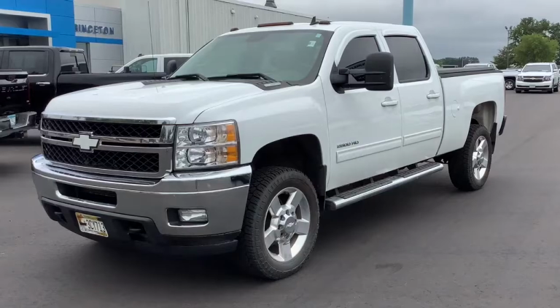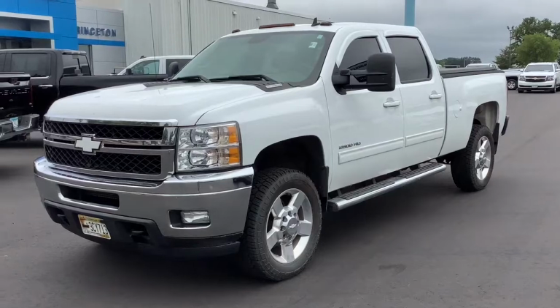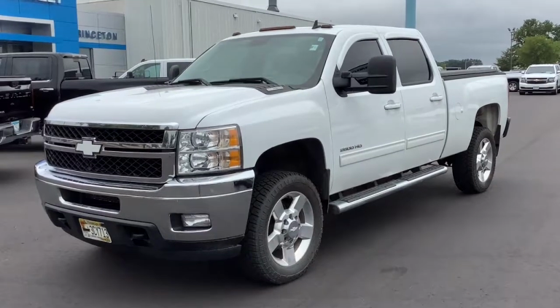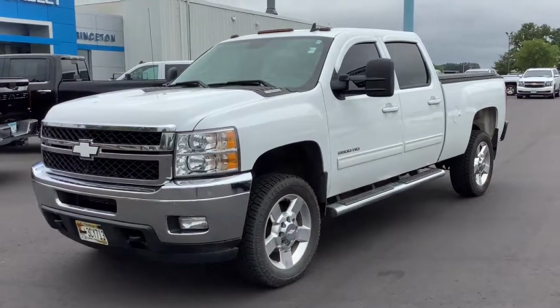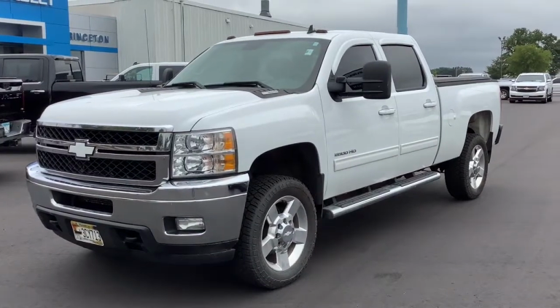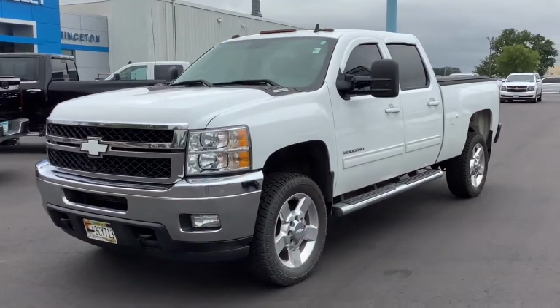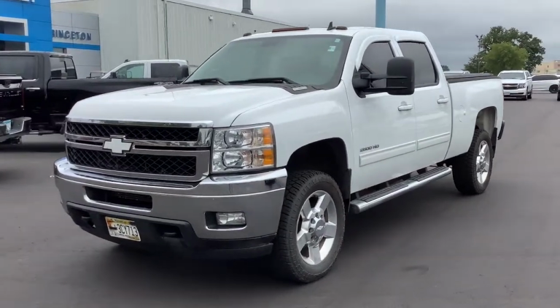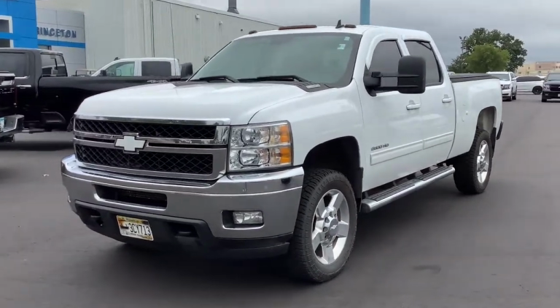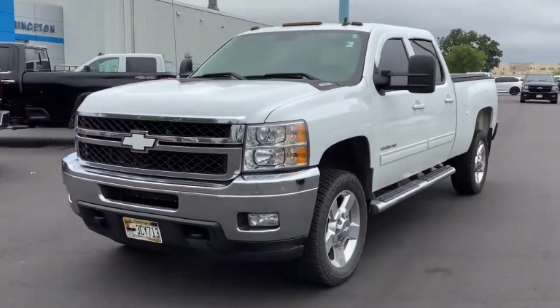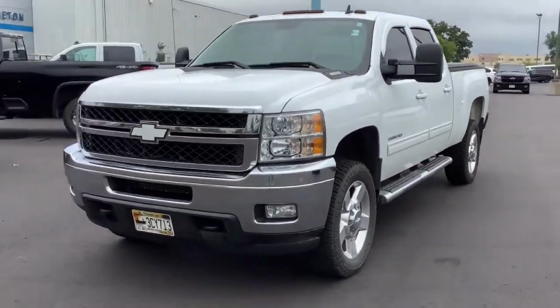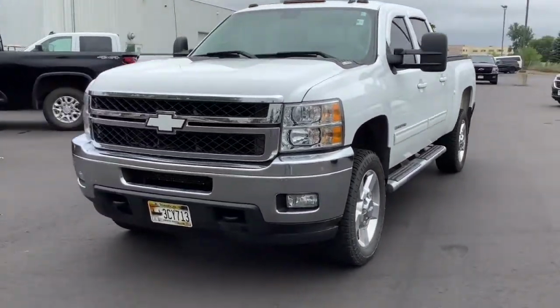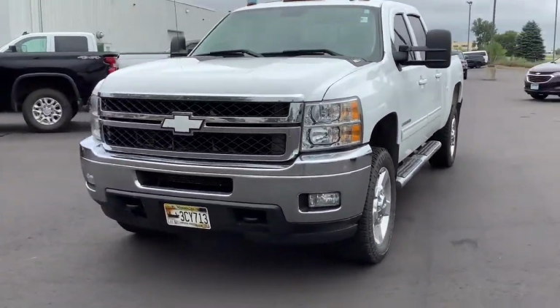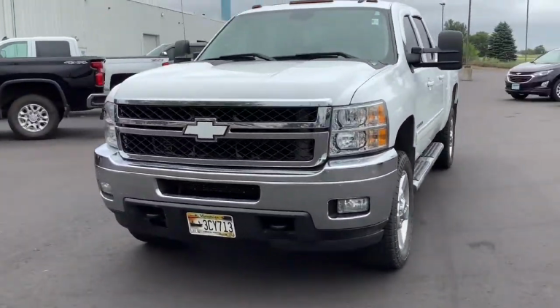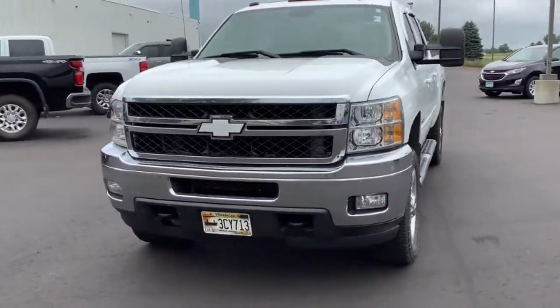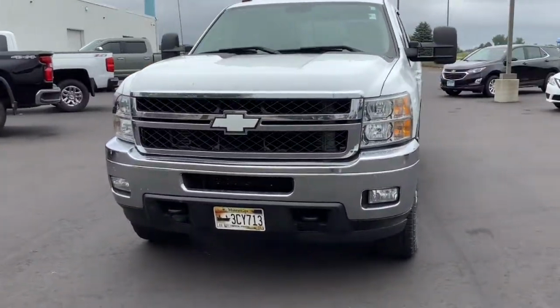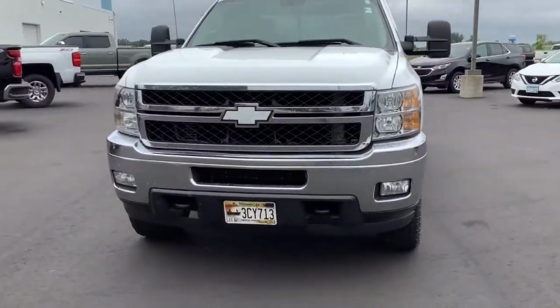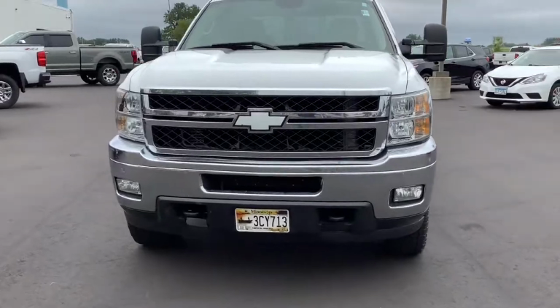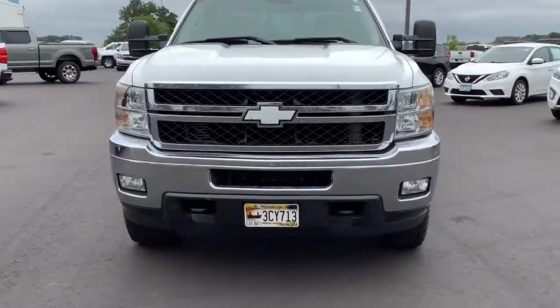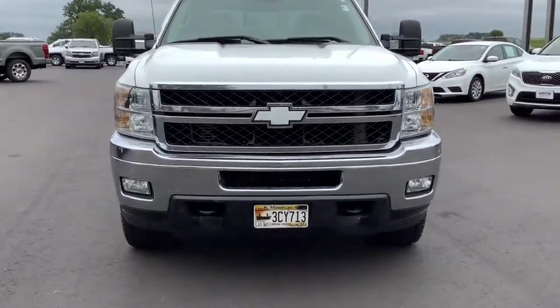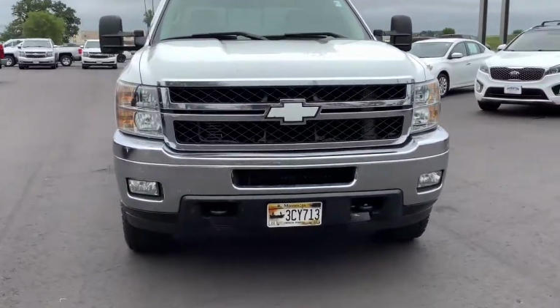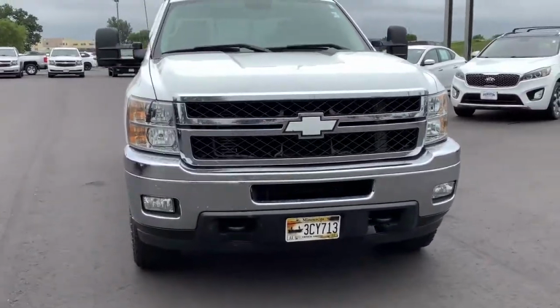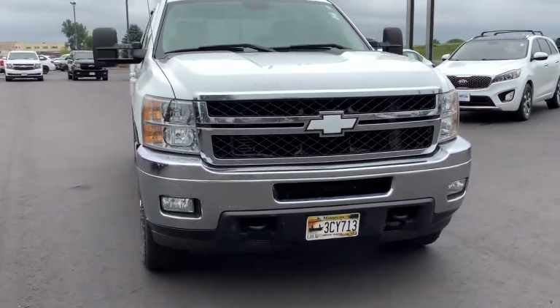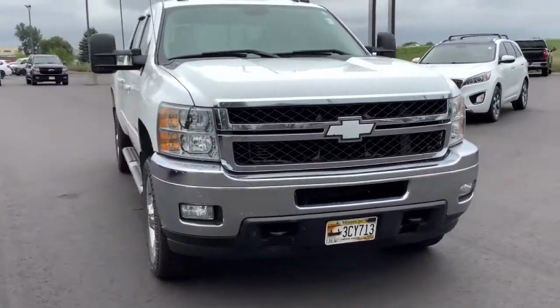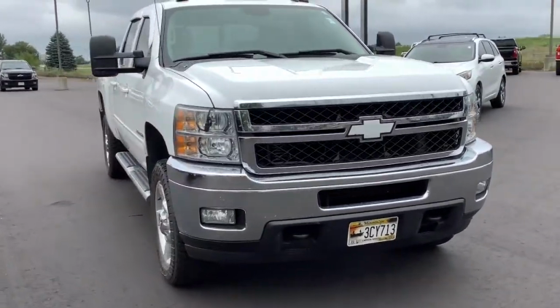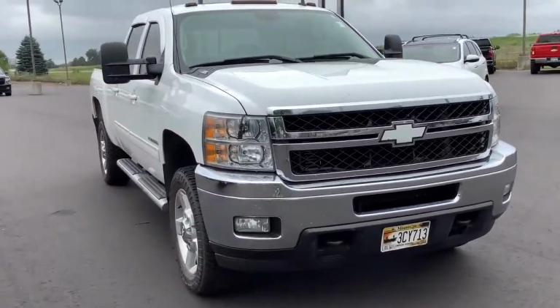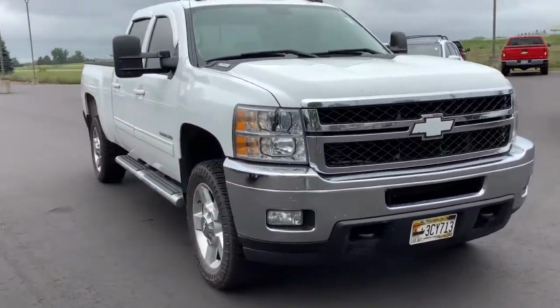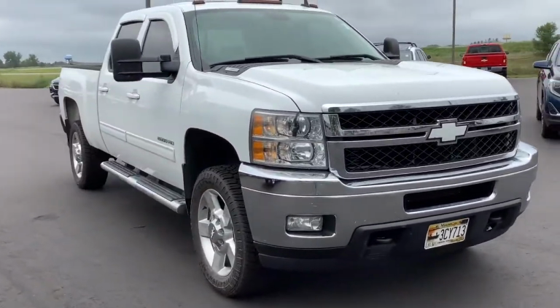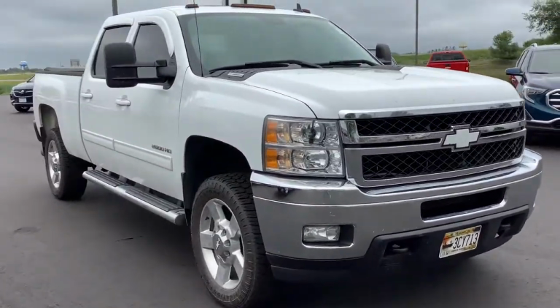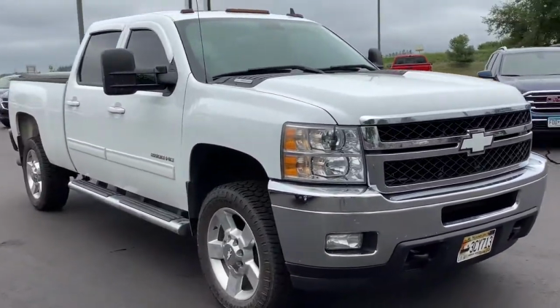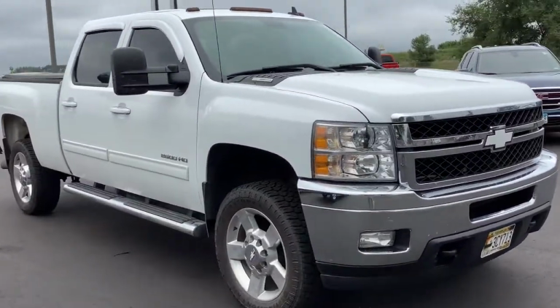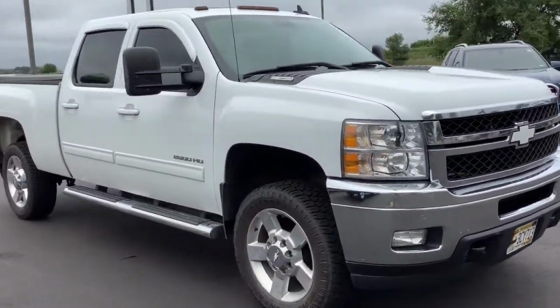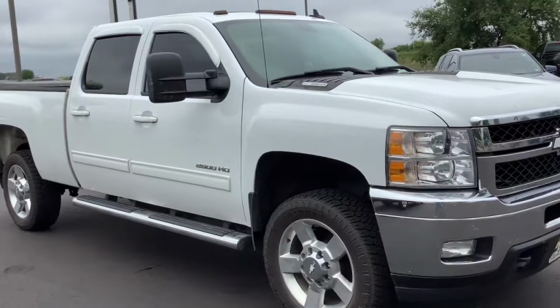This could be the car for you. The 2012 Chevrolet Silverado. This vehicle still has fewer than 90,000 miles on the clock, so it won't last long.